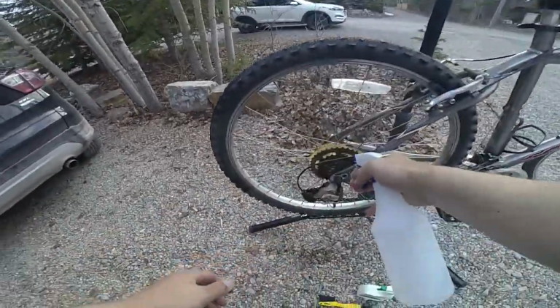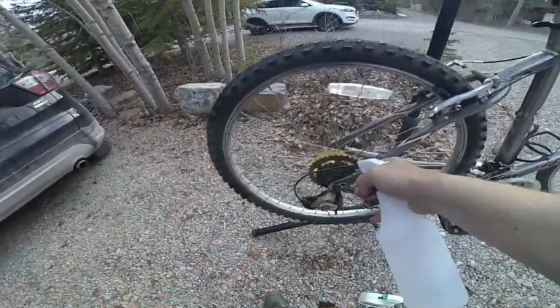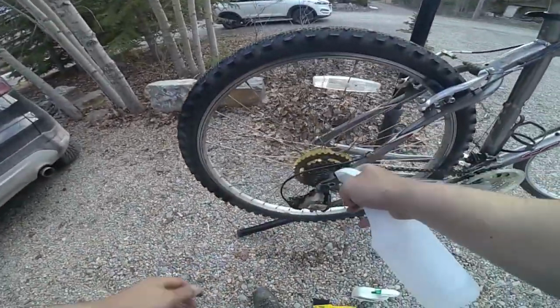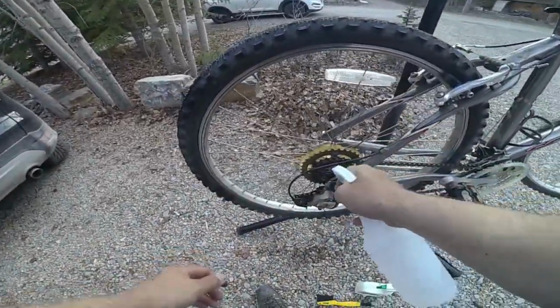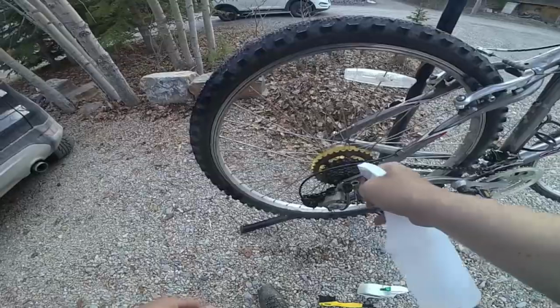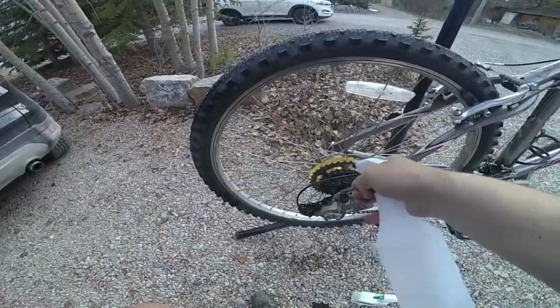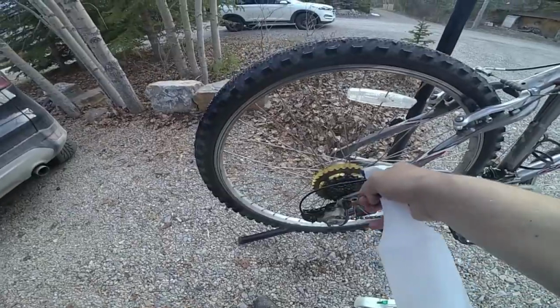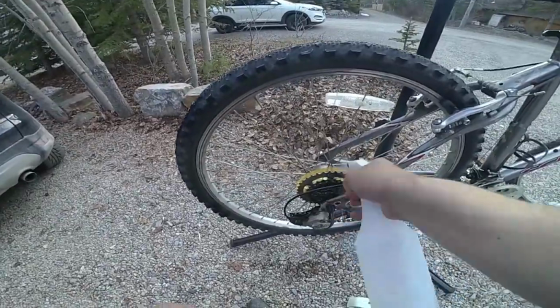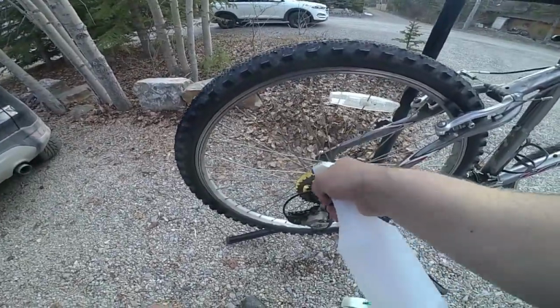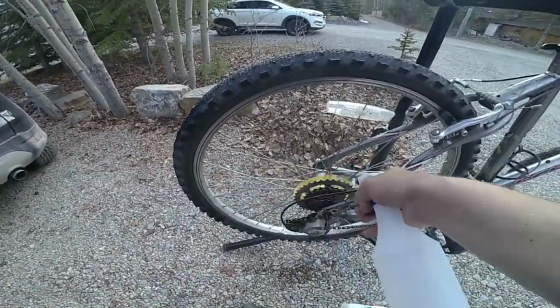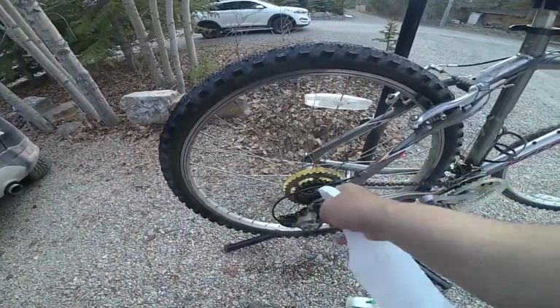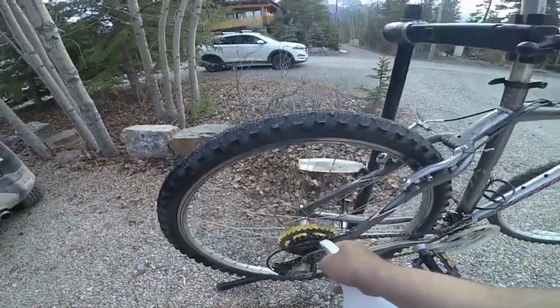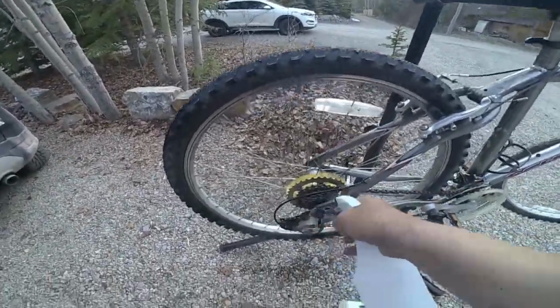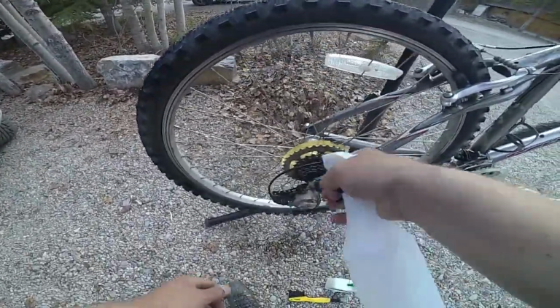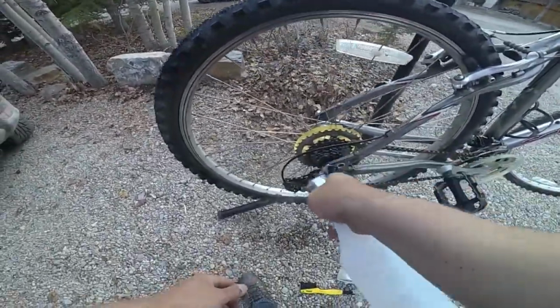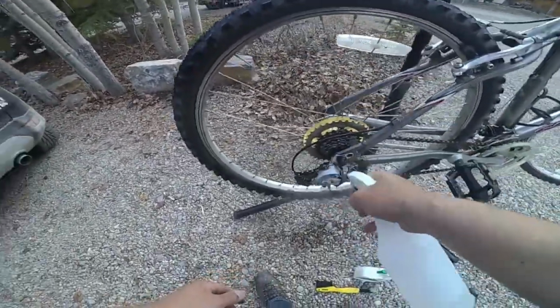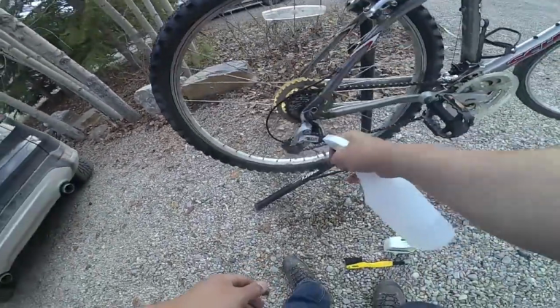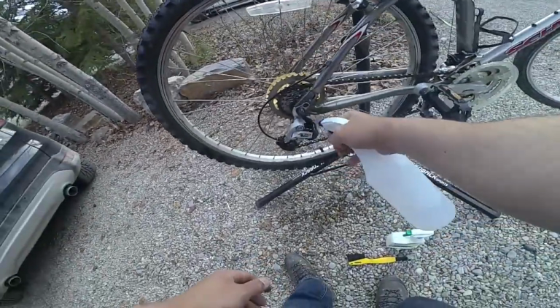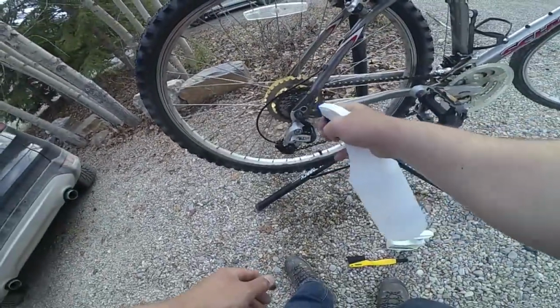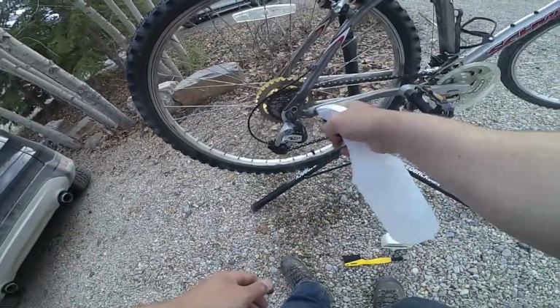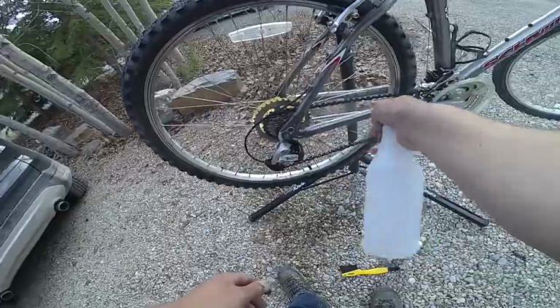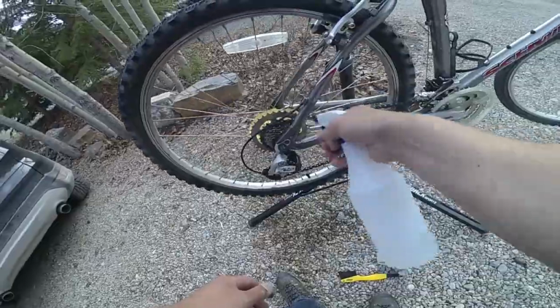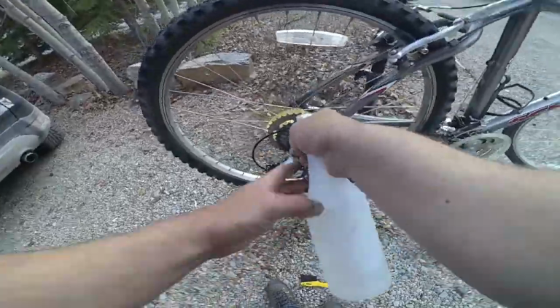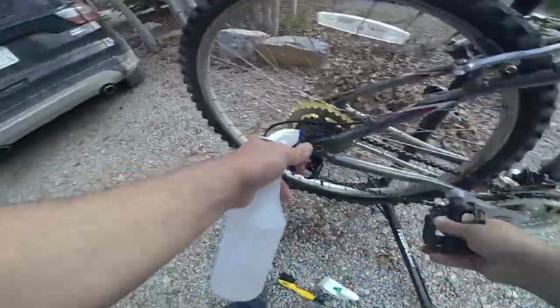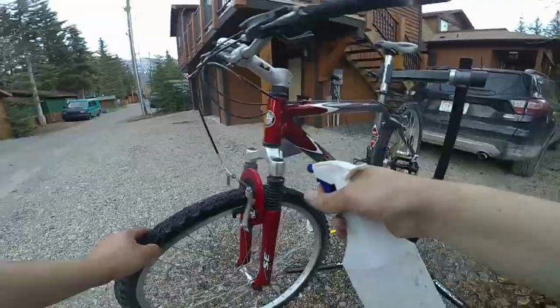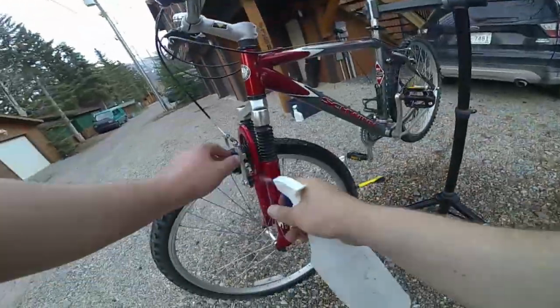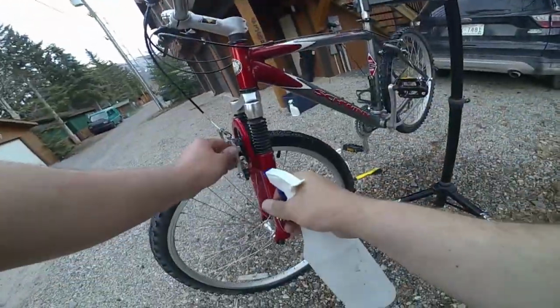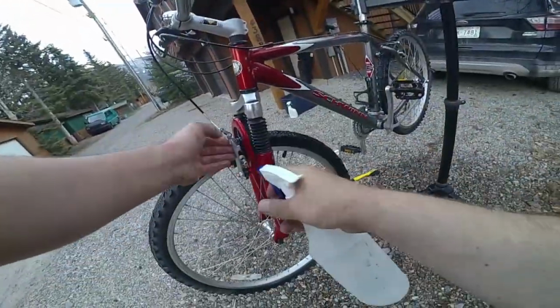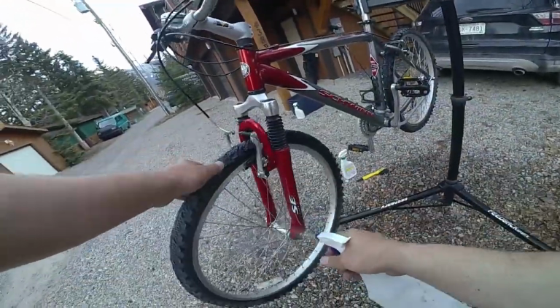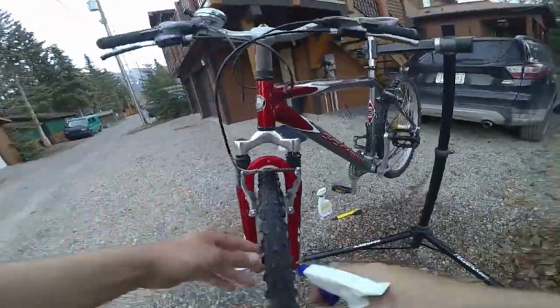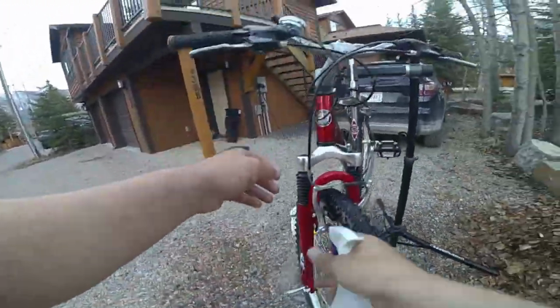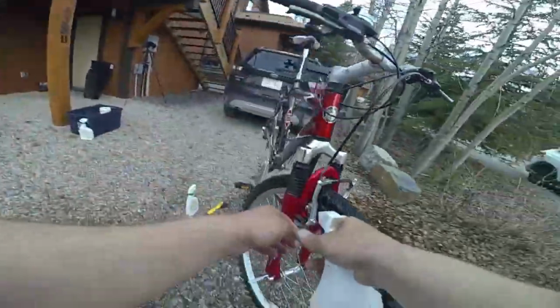Once you're done with the degreaser, you want to go ahead and spray it all down with water. You can use a hose, but if you don't have access to one like me, you can go ahead and use a spray bottle to get everything off.